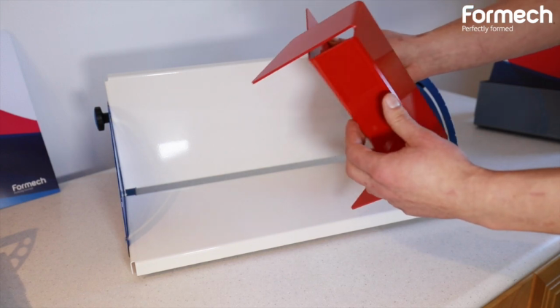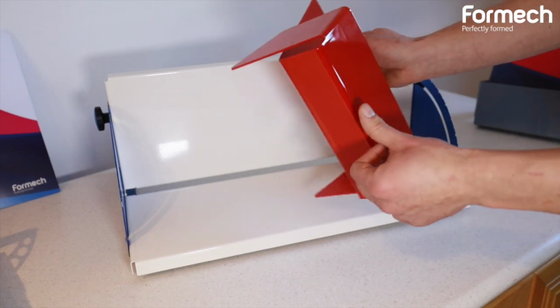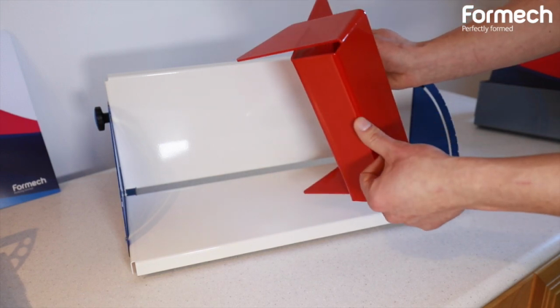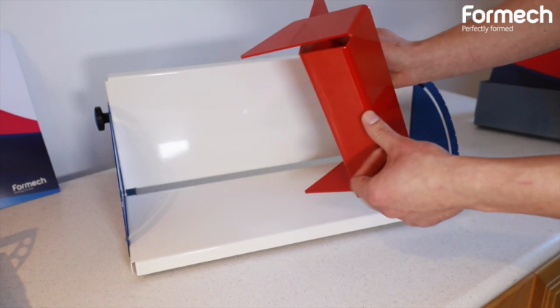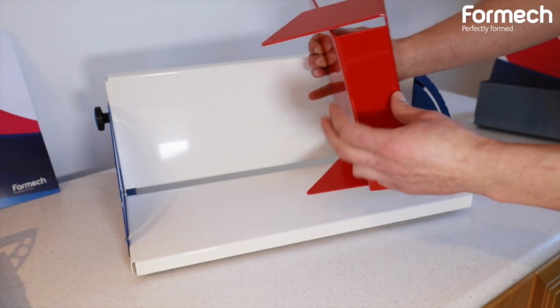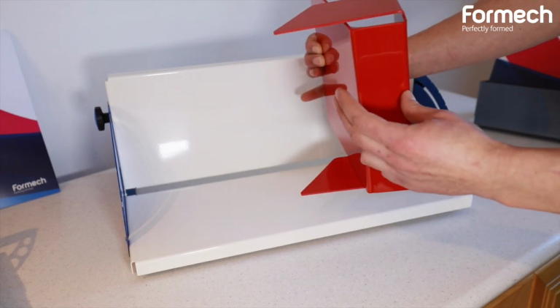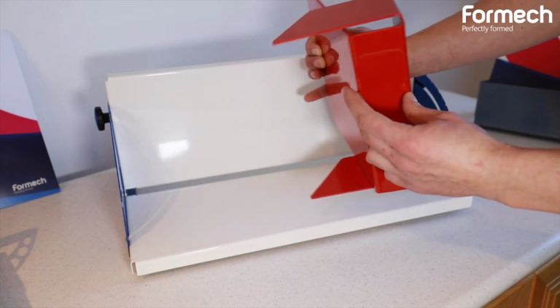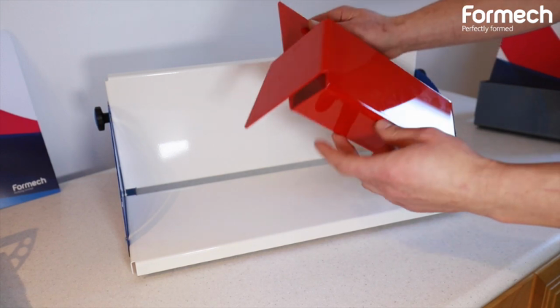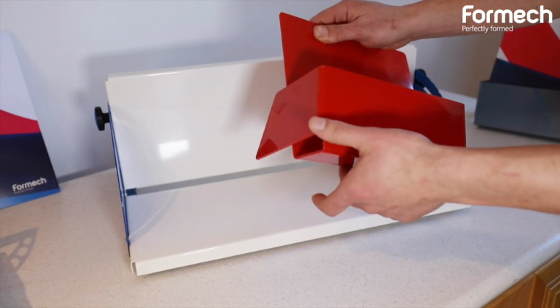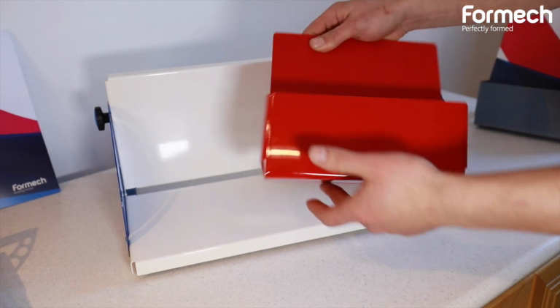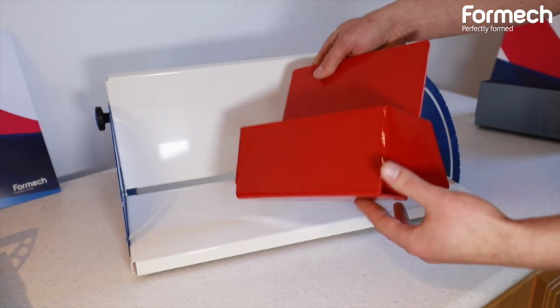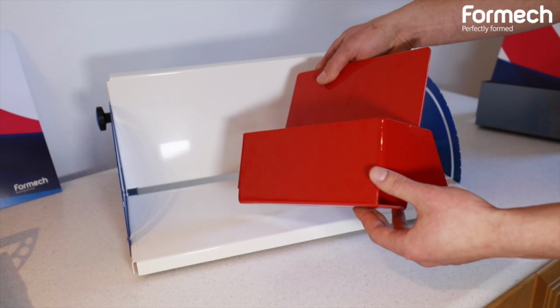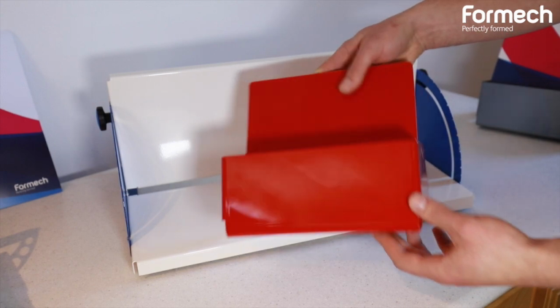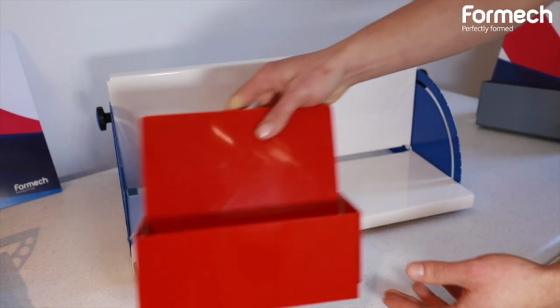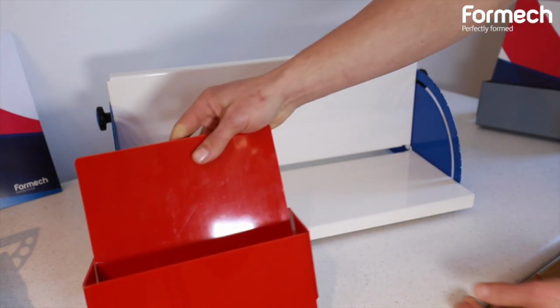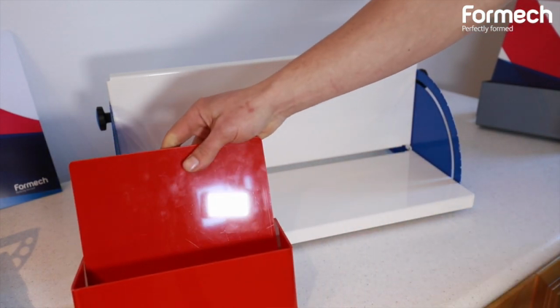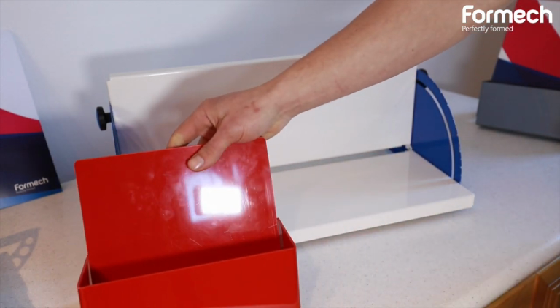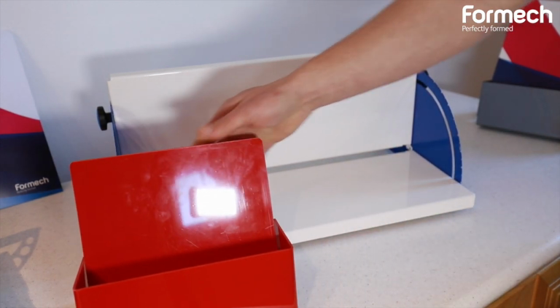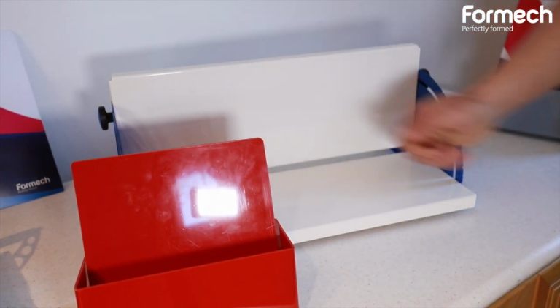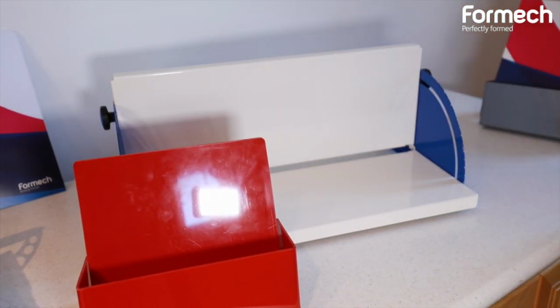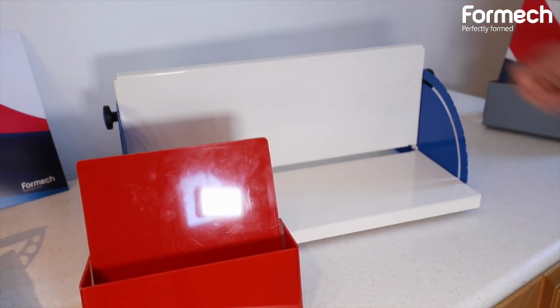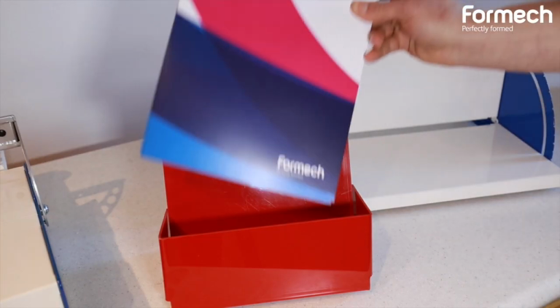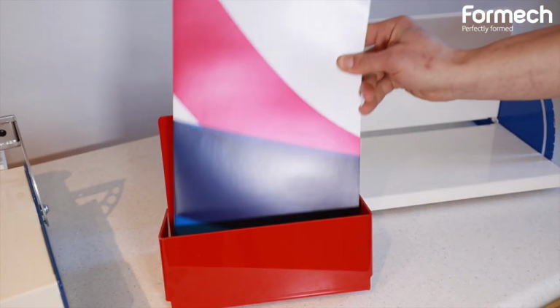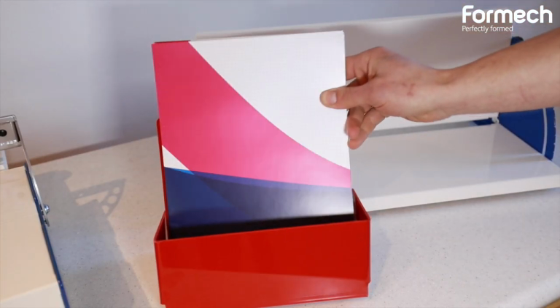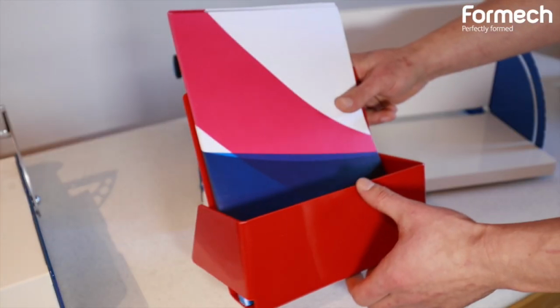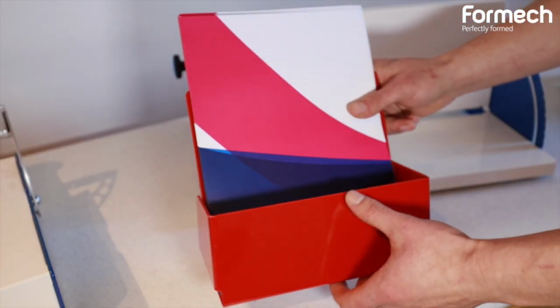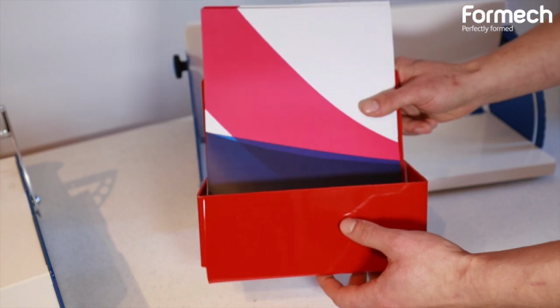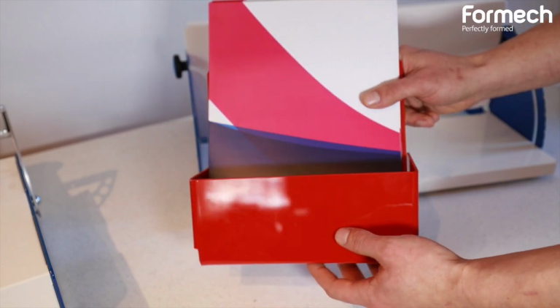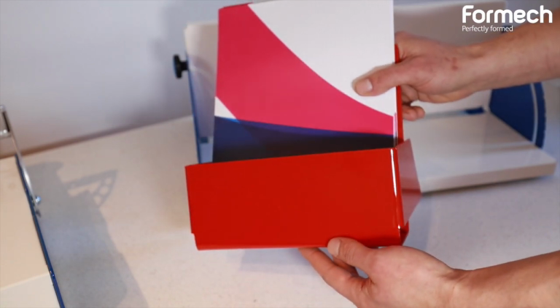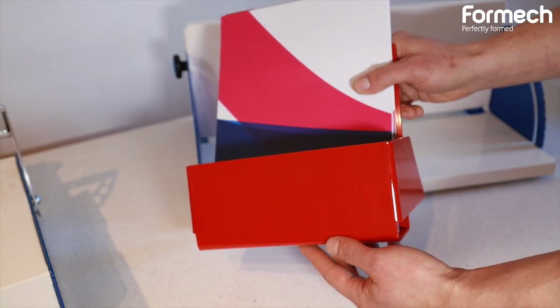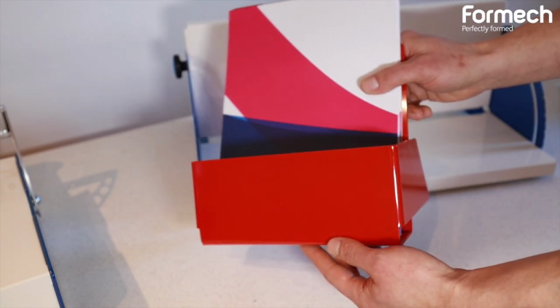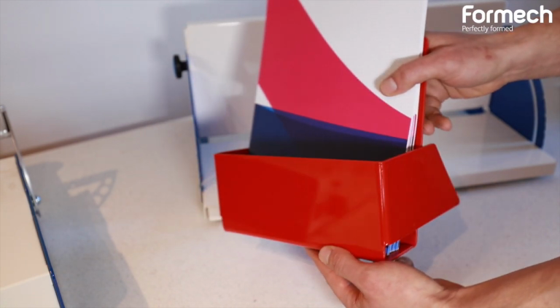We have done multiple bends — our first bend, second, third, and fourth — for a final product to hold some leaflets. Created by the Formec FLB 500.